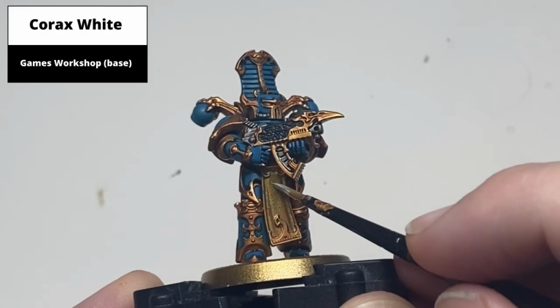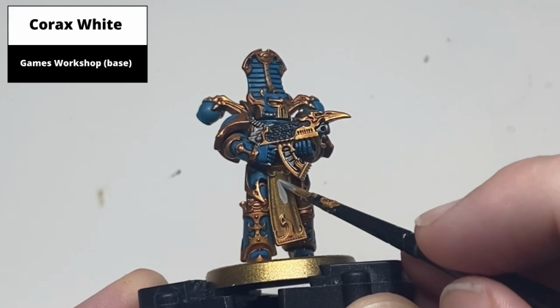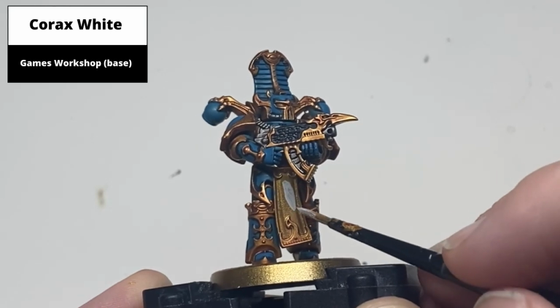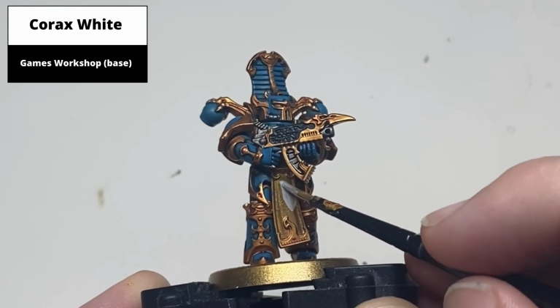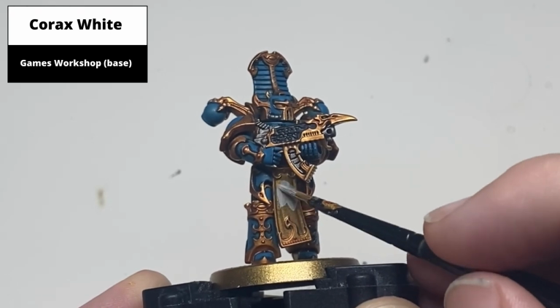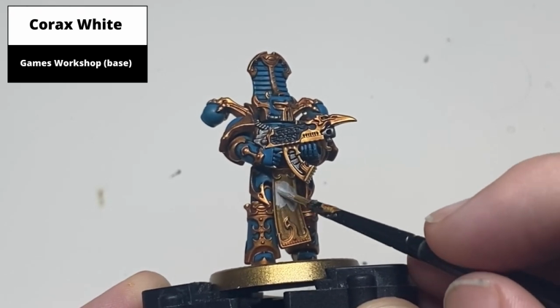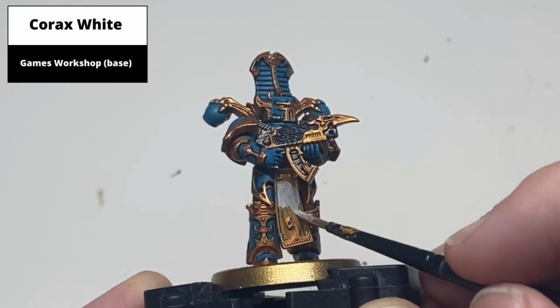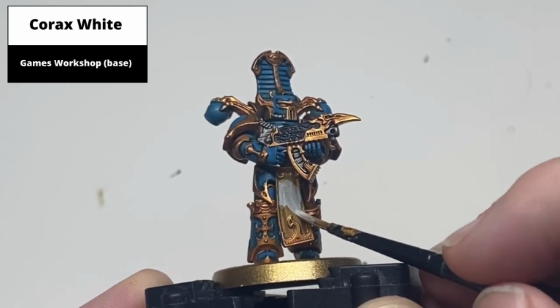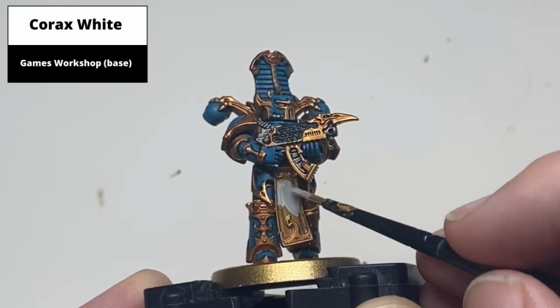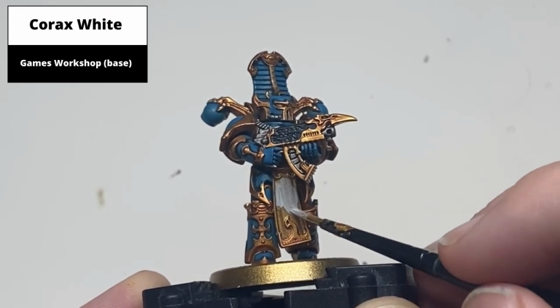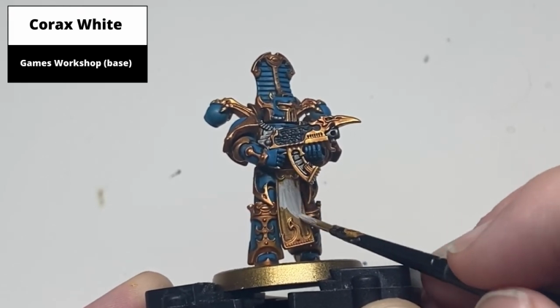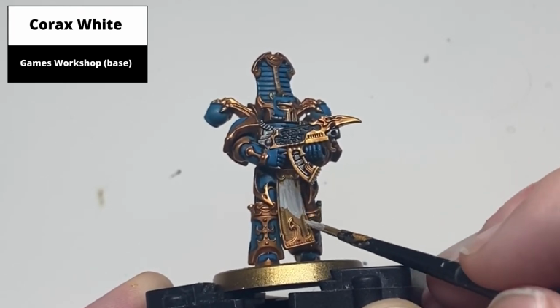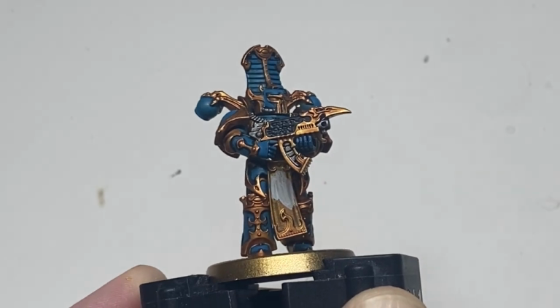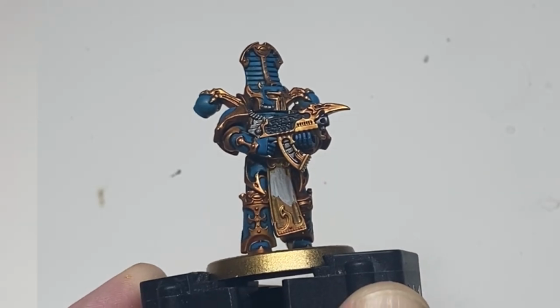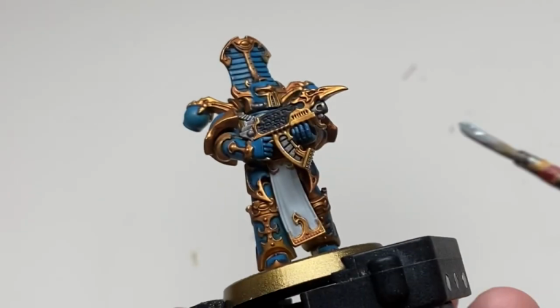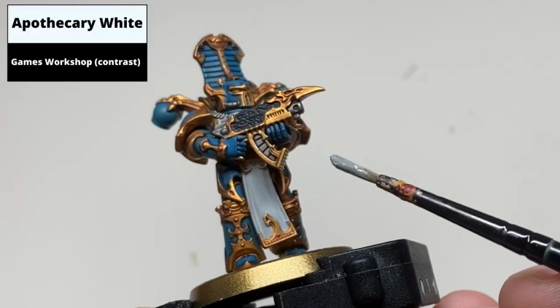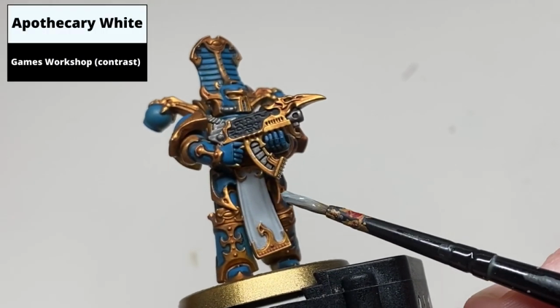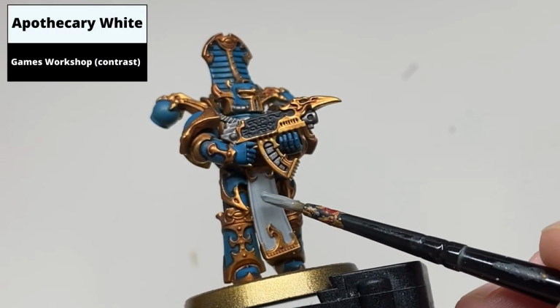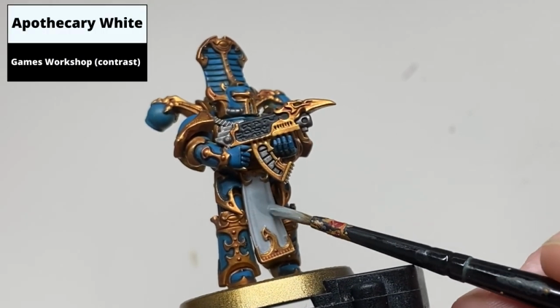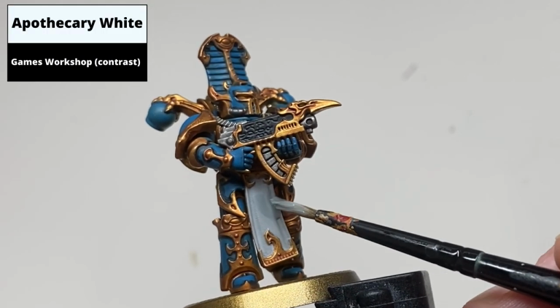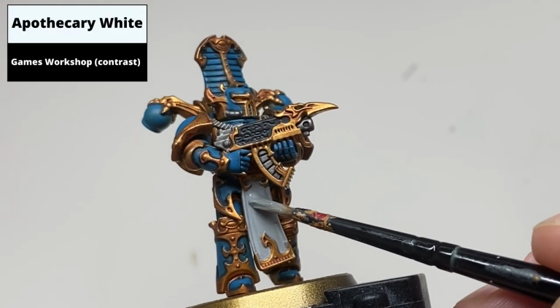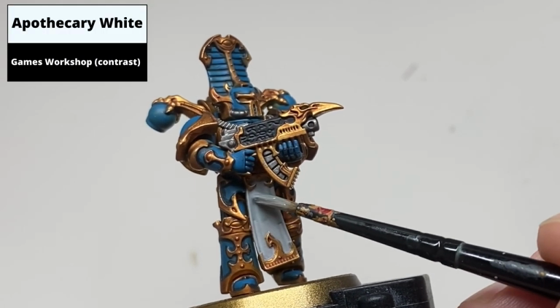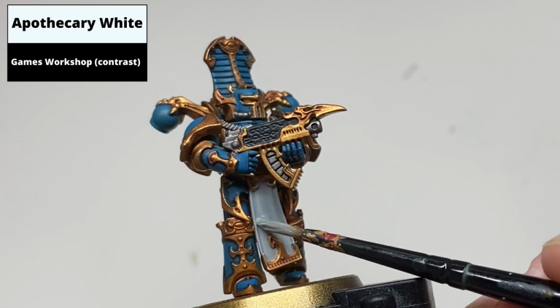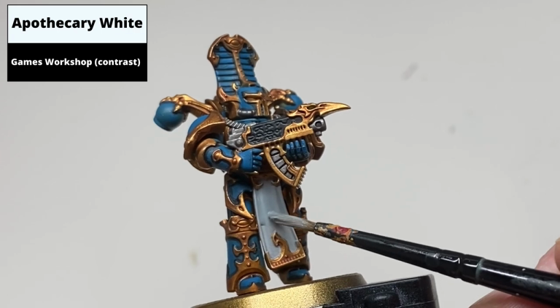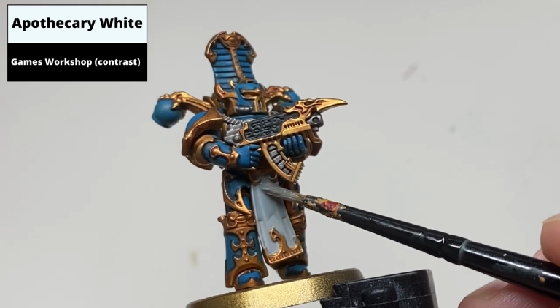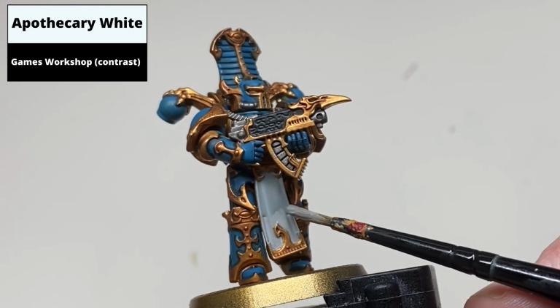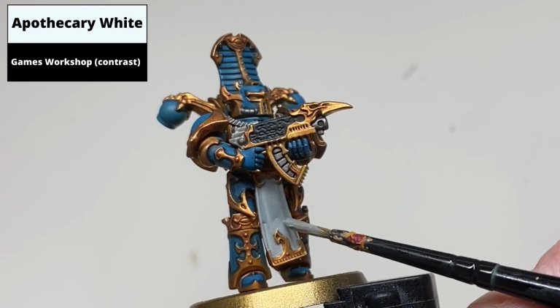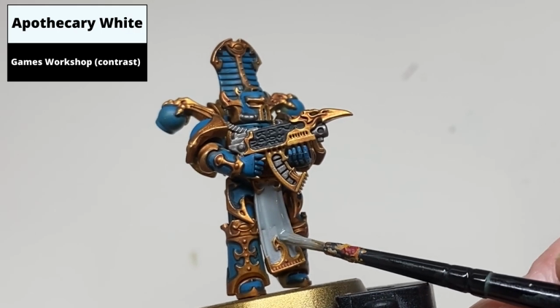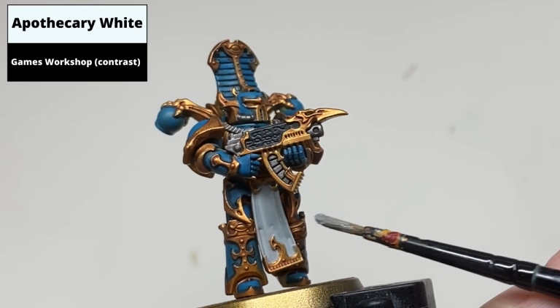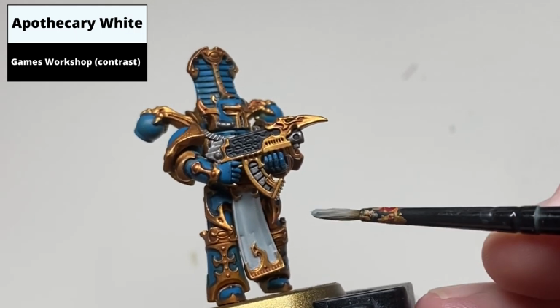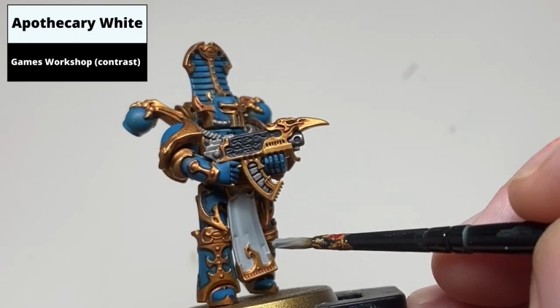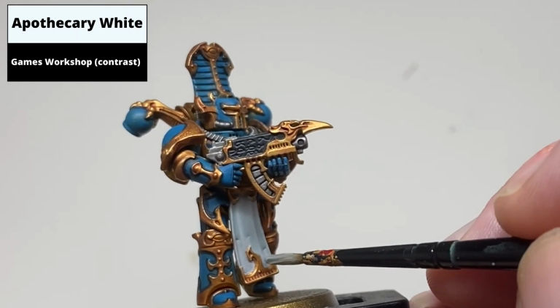Base coat the tabard in Corax White — this will likely take two to three layers to give an even finish. Then paint the entire tabard with Apothecary White contrast paint; a thick layer is generally needed as this contrast is quite faint, but it does give a very good effect over white.